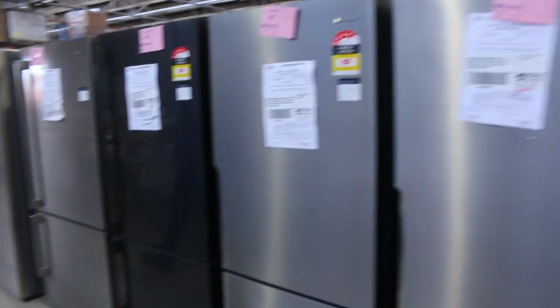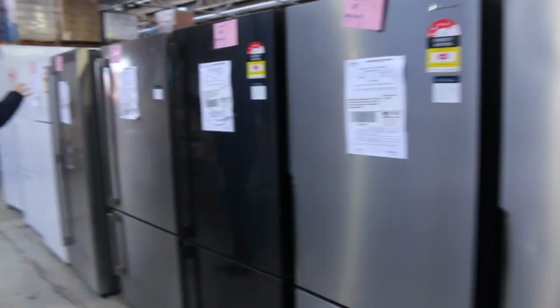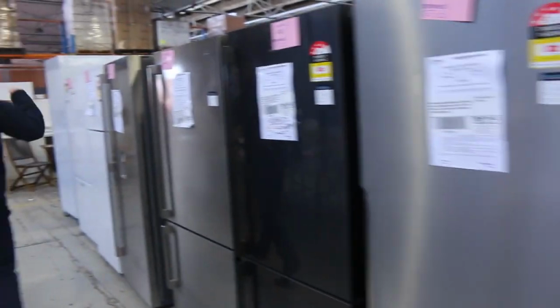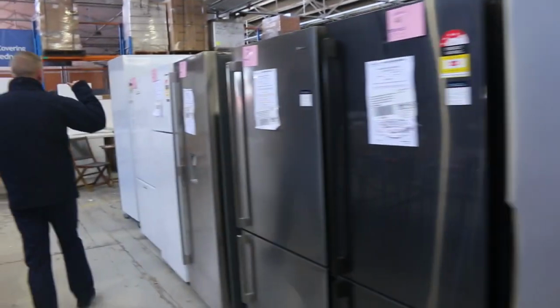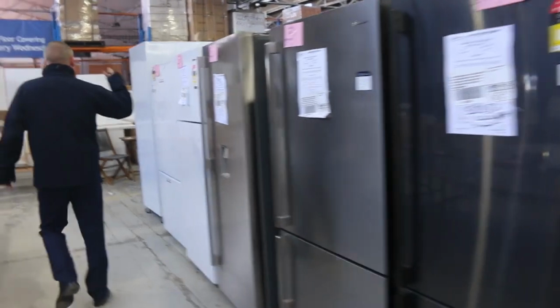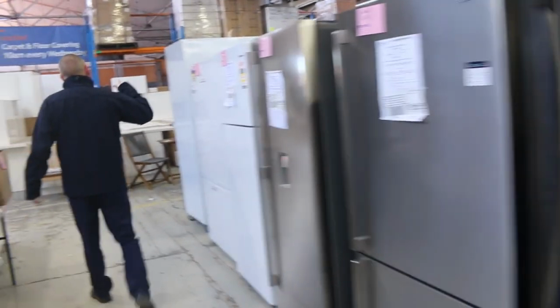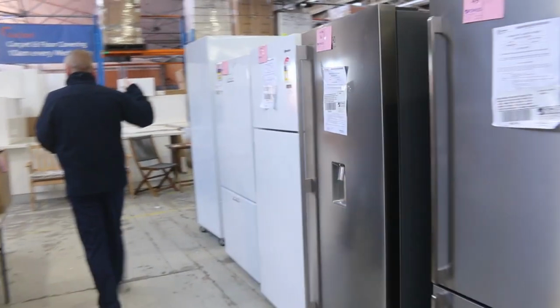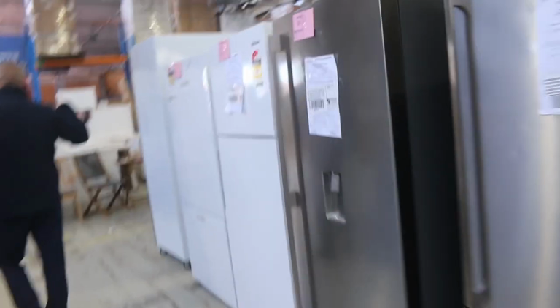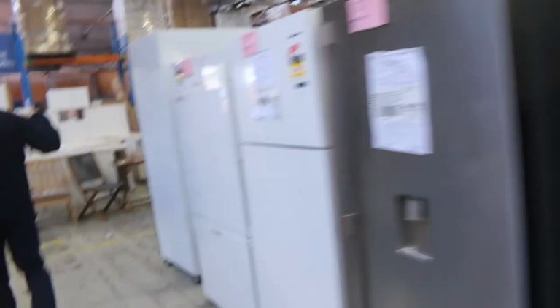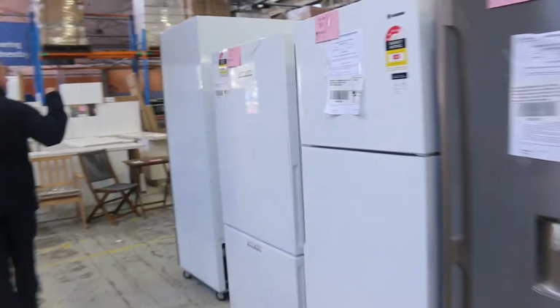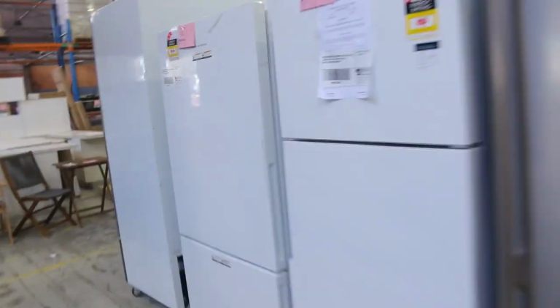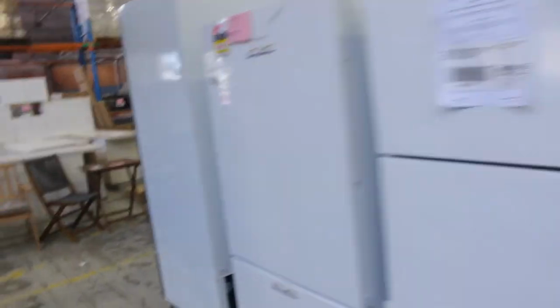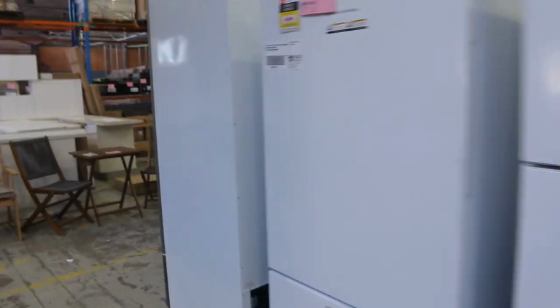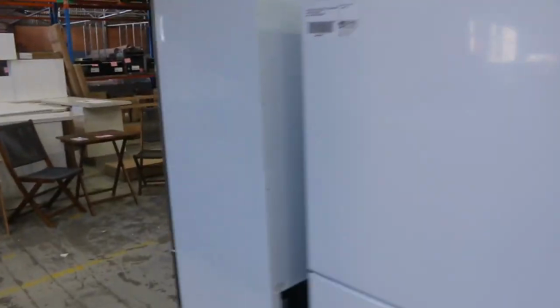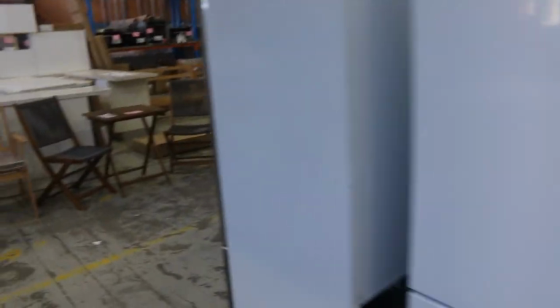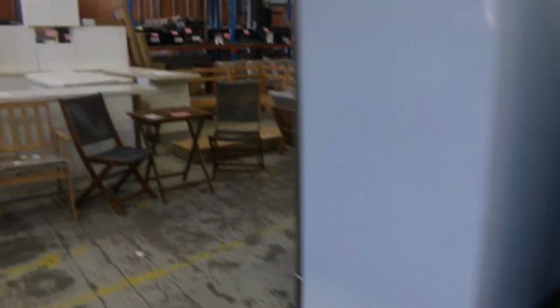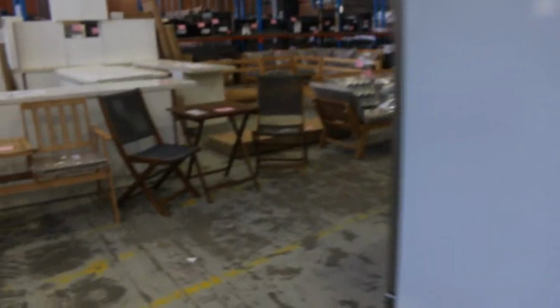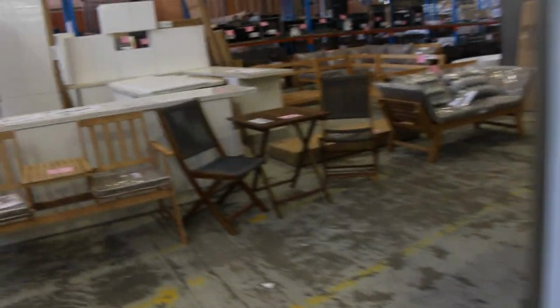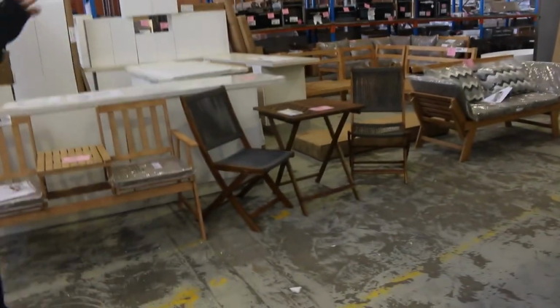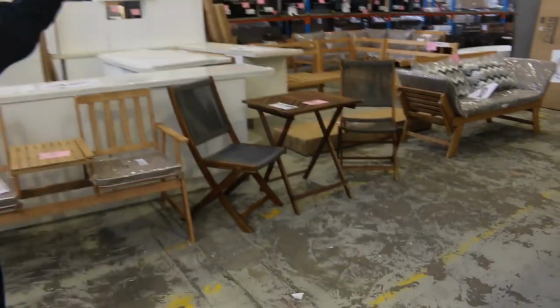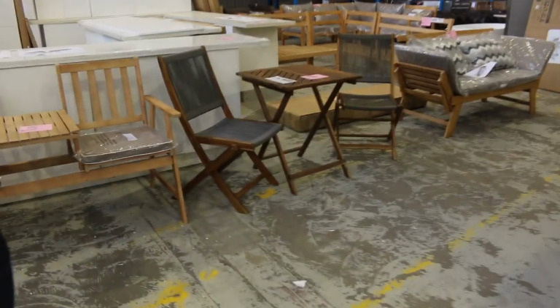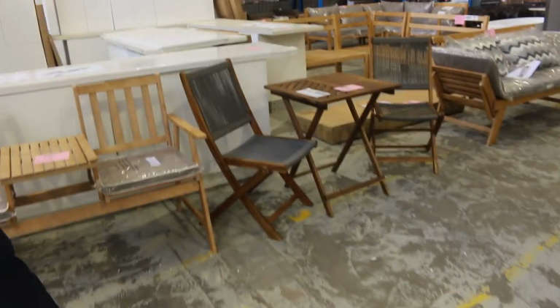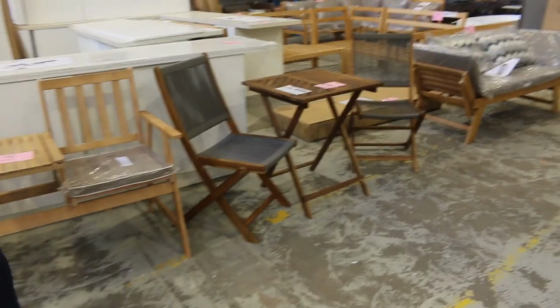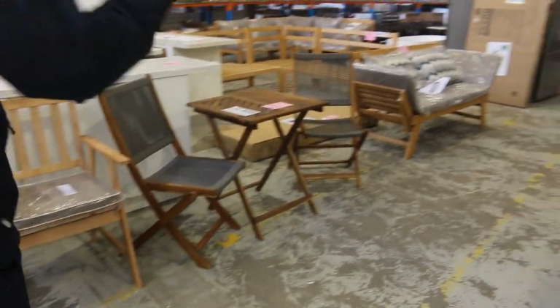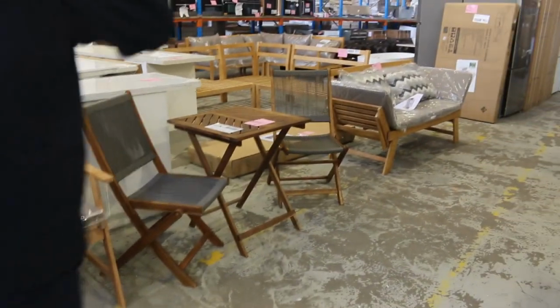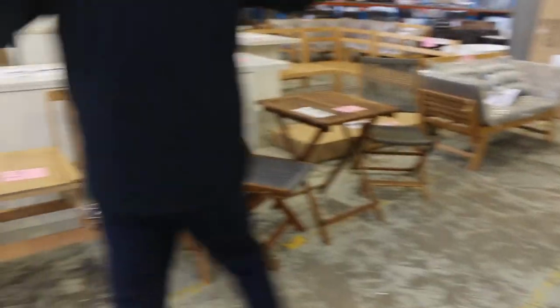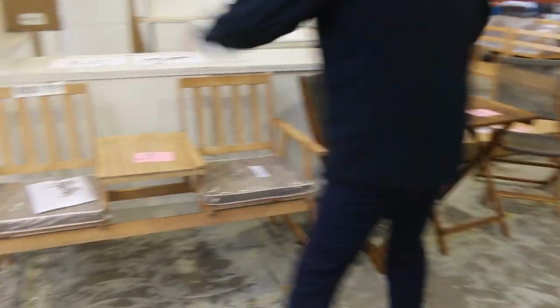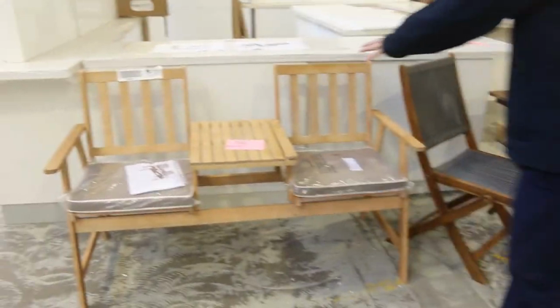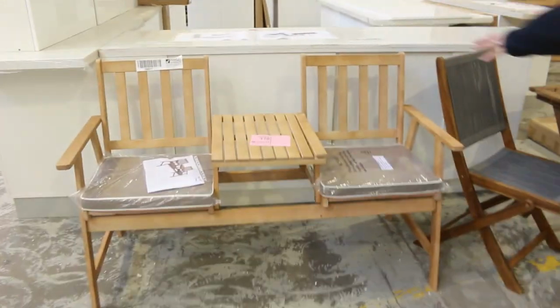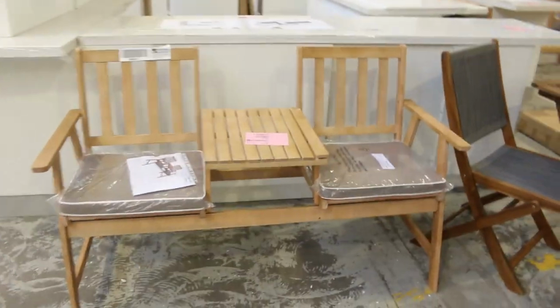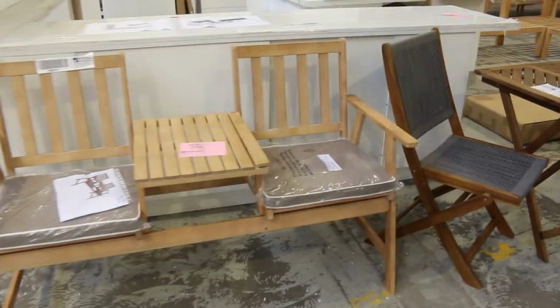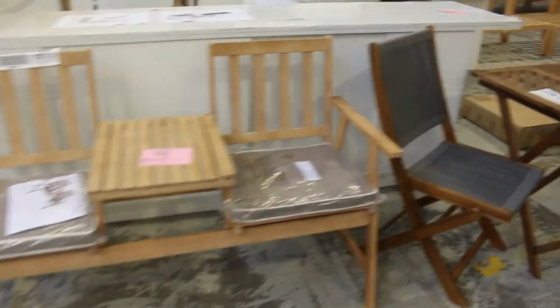Lots of fridges in, folks — Simpson, Kelvinator, Electrolux, Westinghouse, to name a few of the brands. Heaps of fridges in tomorrow, all with at least a 12-month warranty.